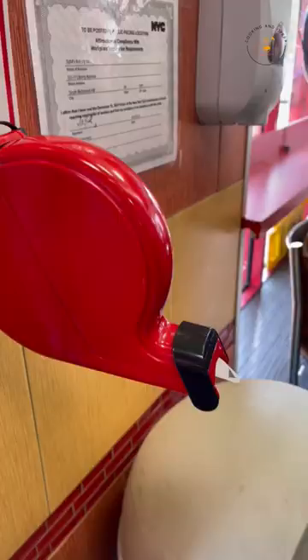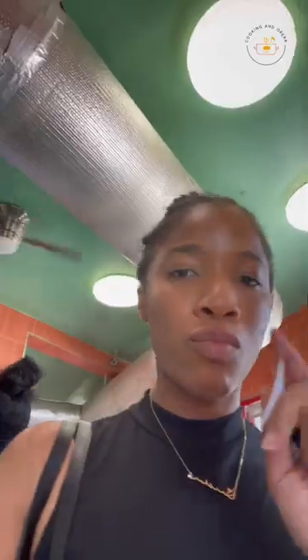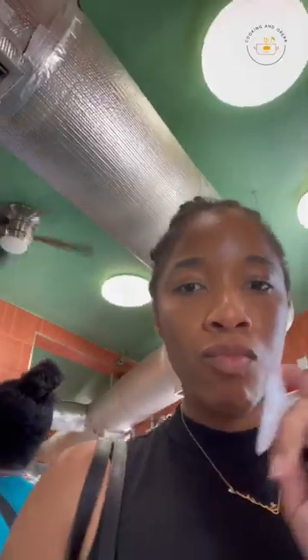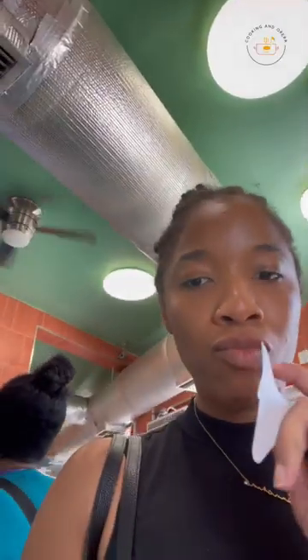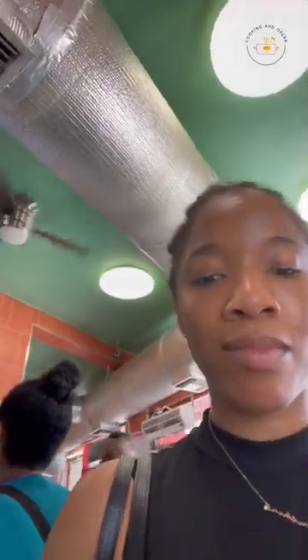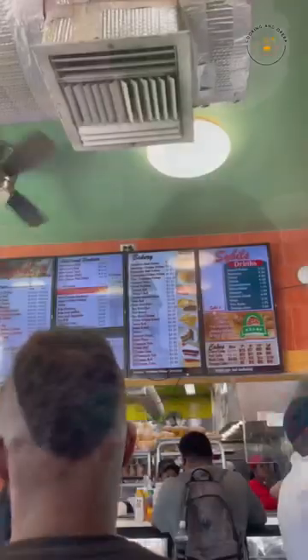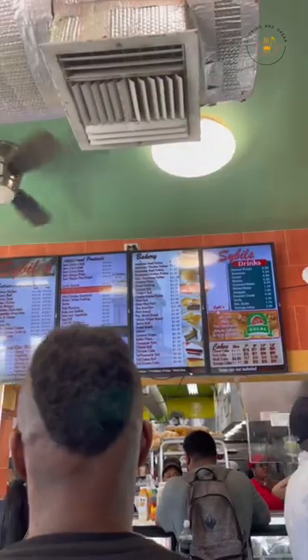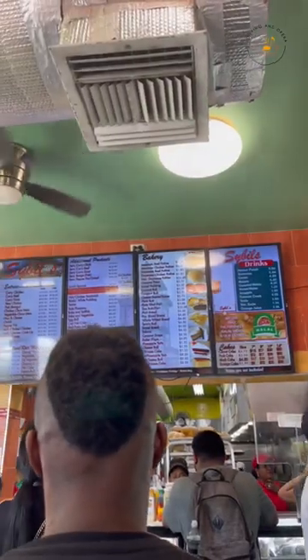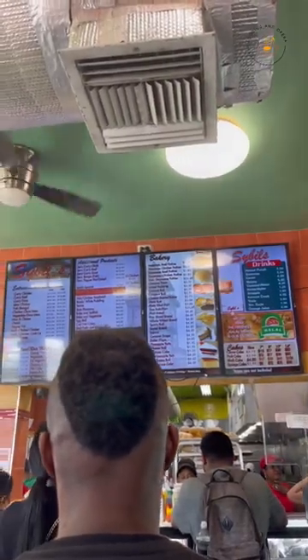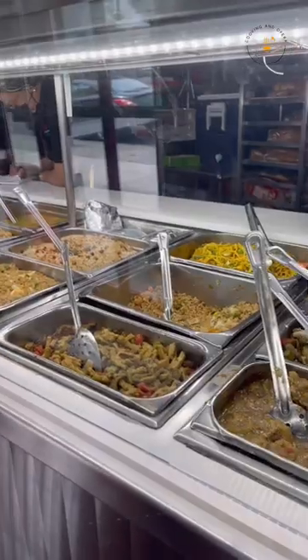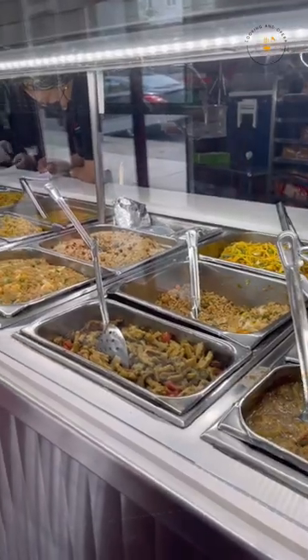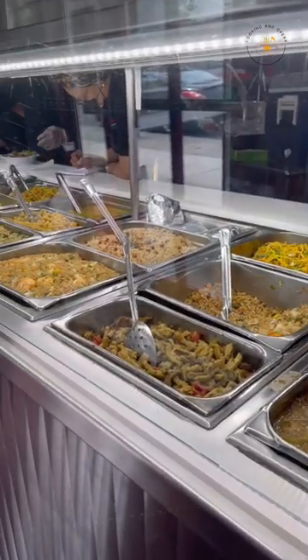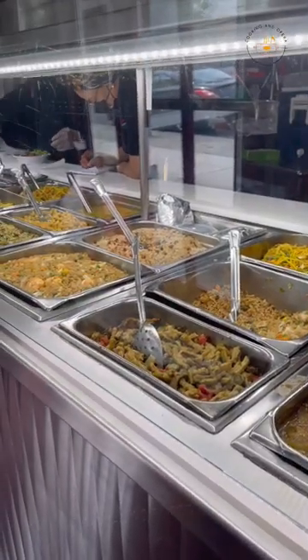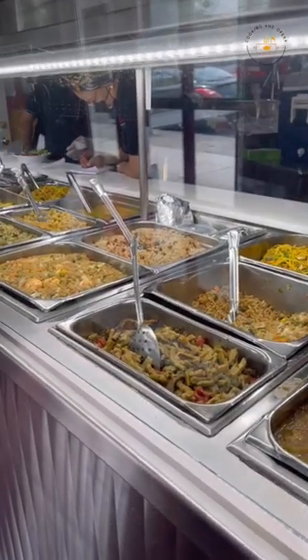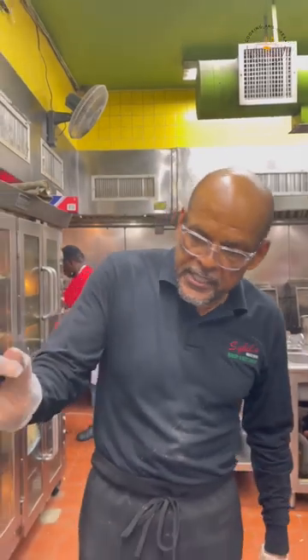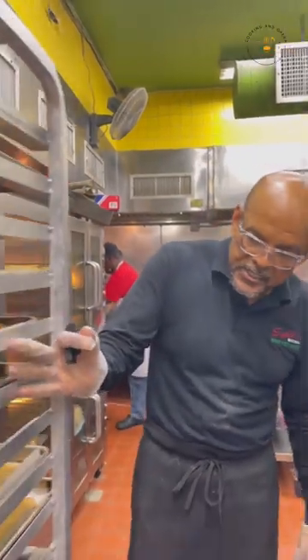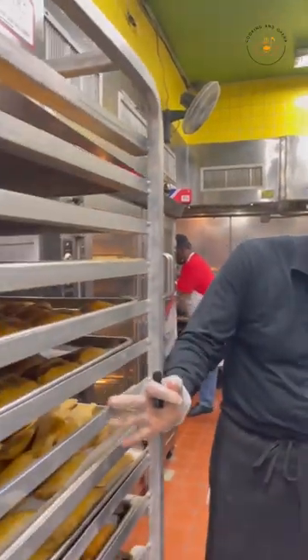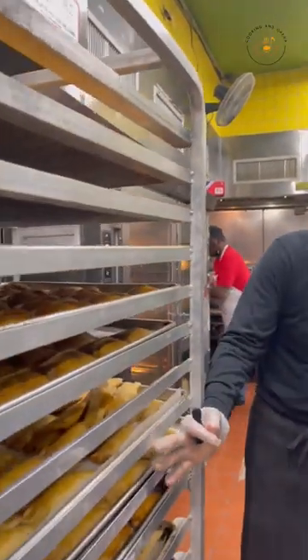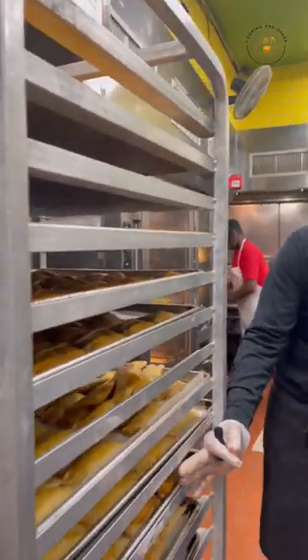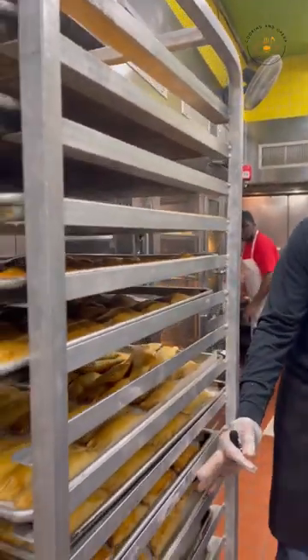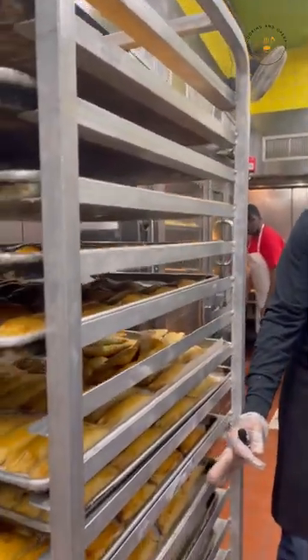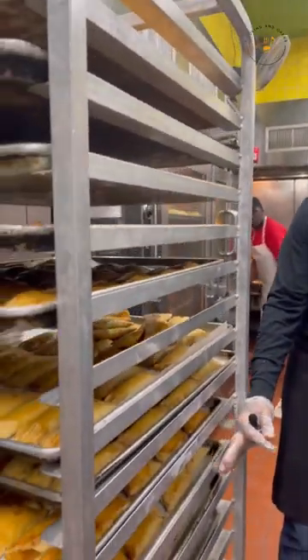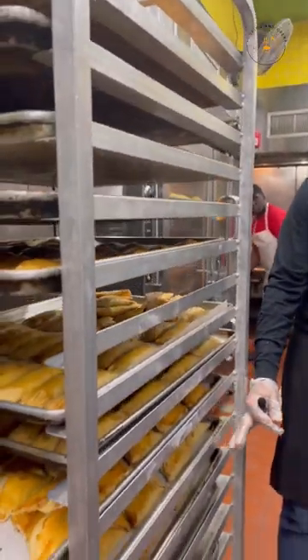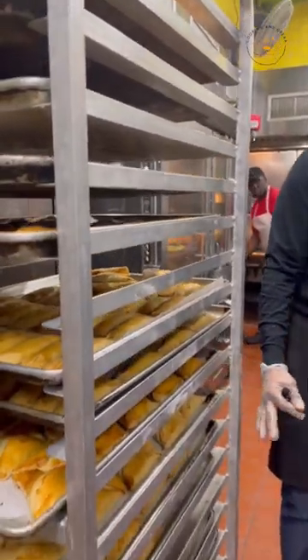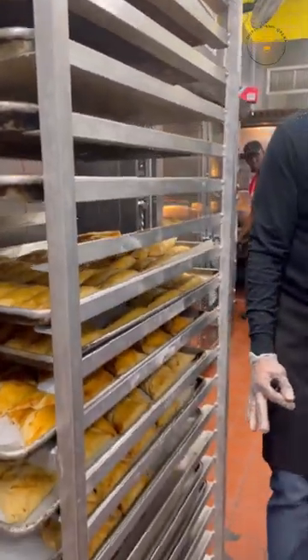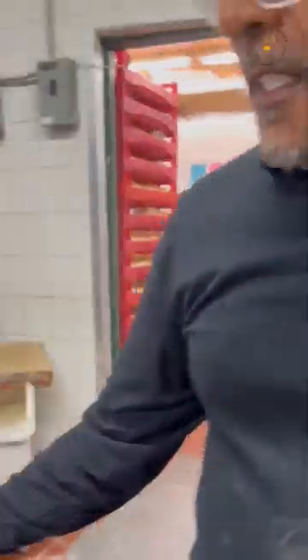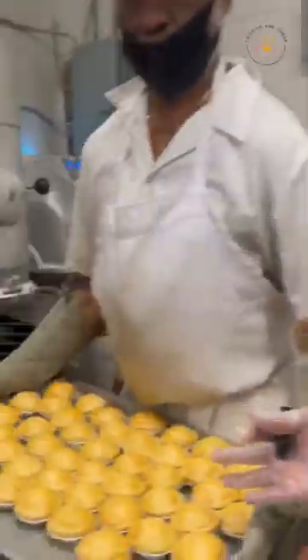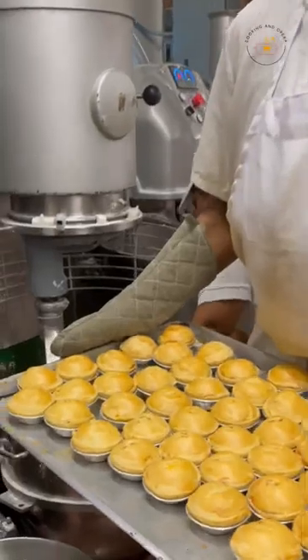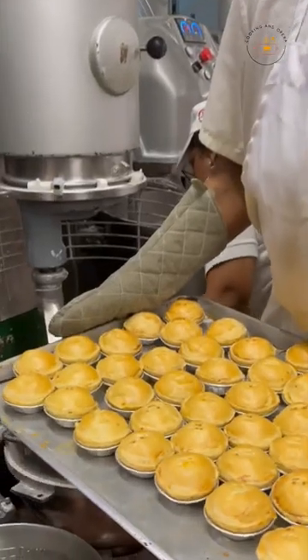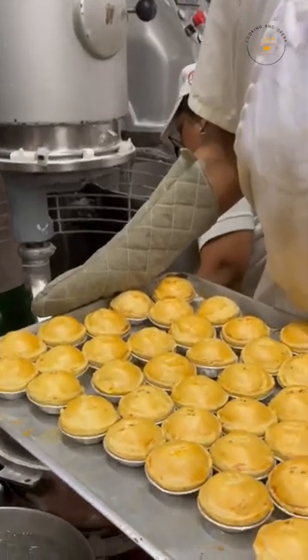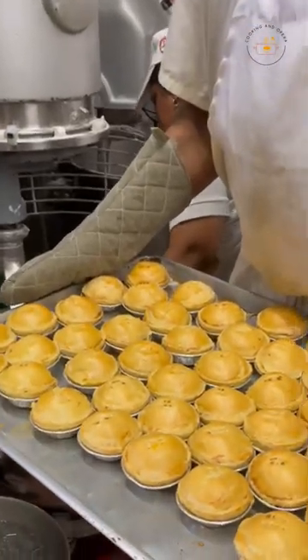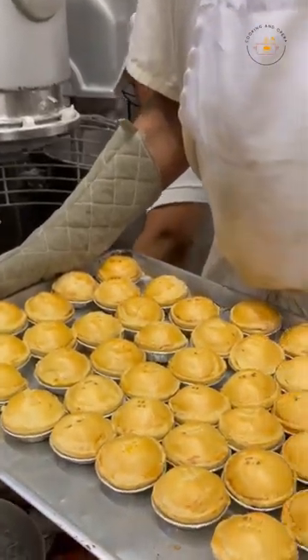When you walk in, you grab your ticket to take your order and your number is called. They have an assortment of delicious foods and baked treats. I was actually able to see how things were made by the owner, which was fabulous.